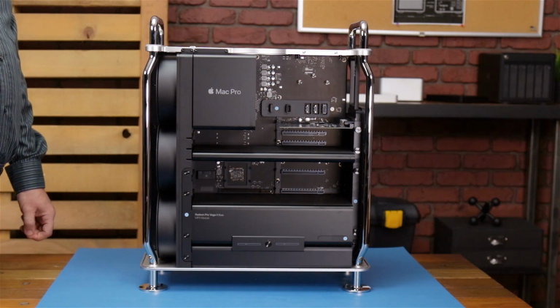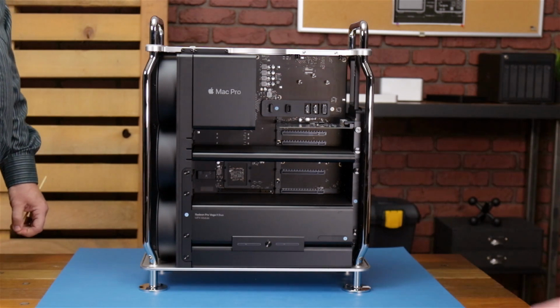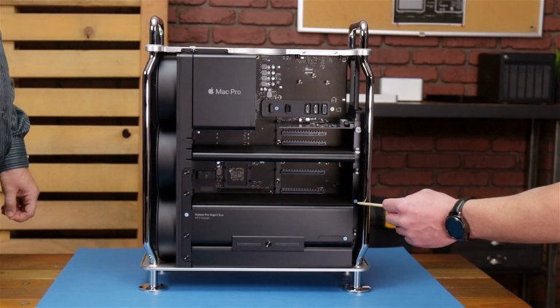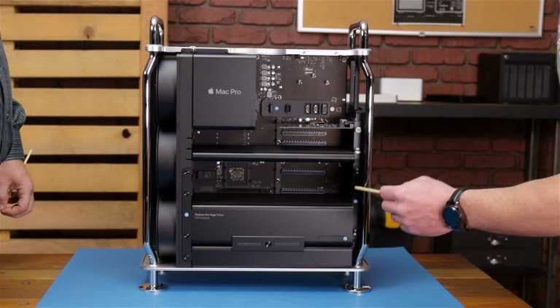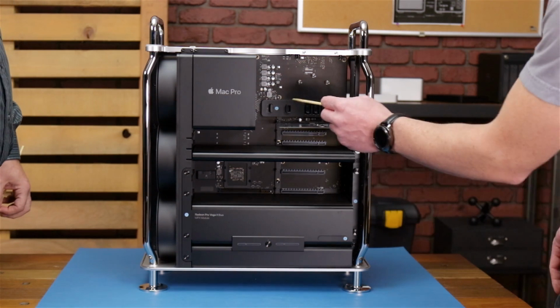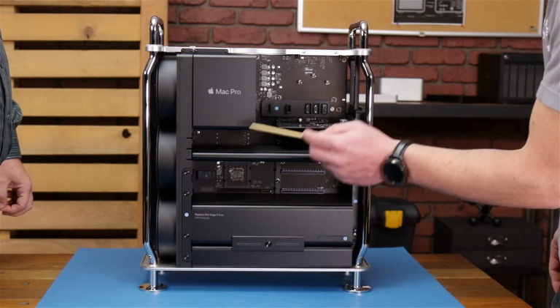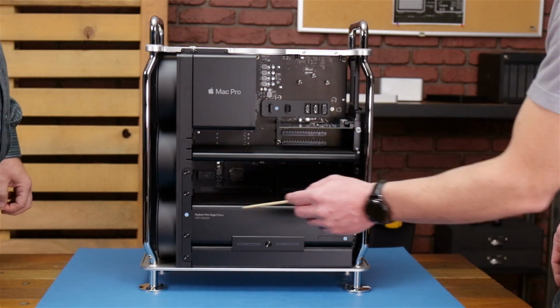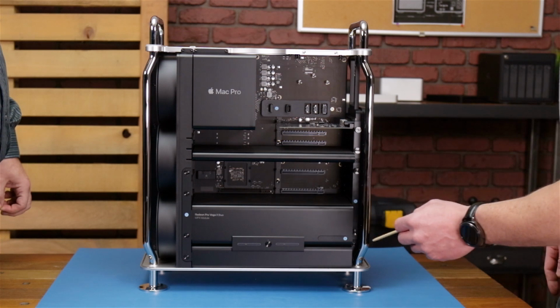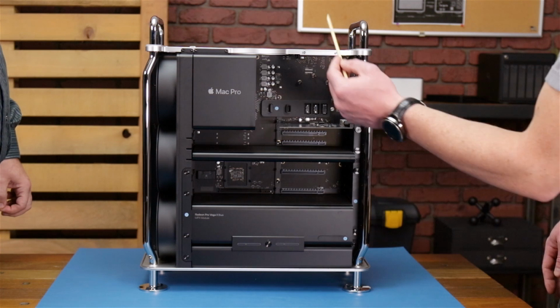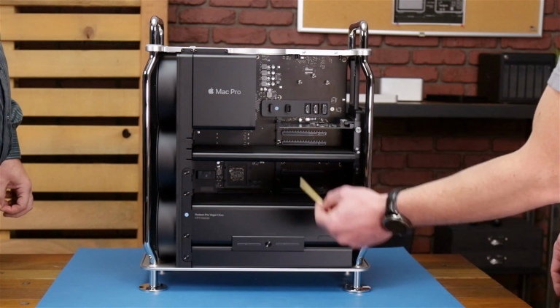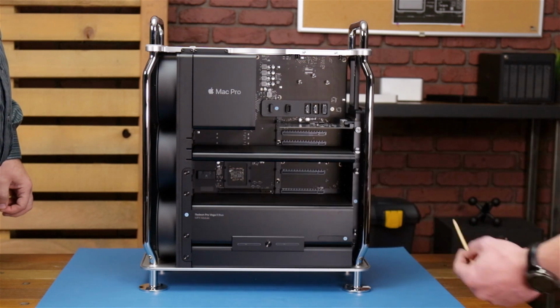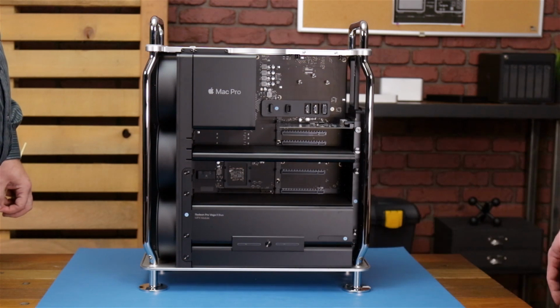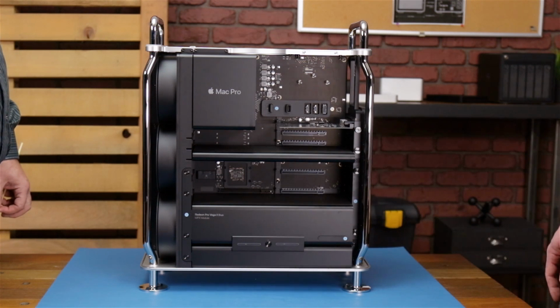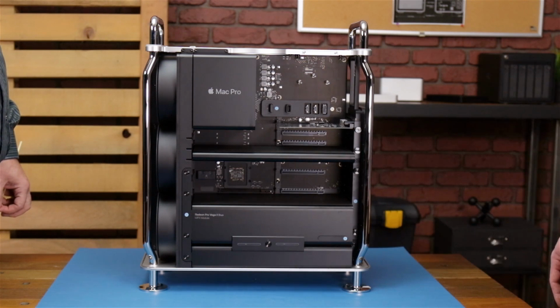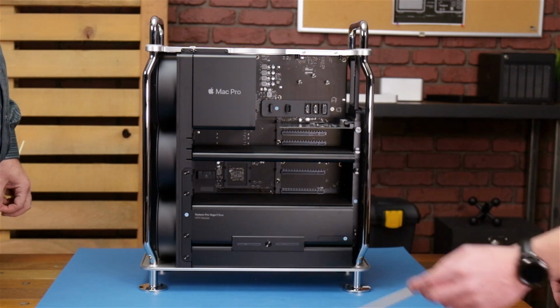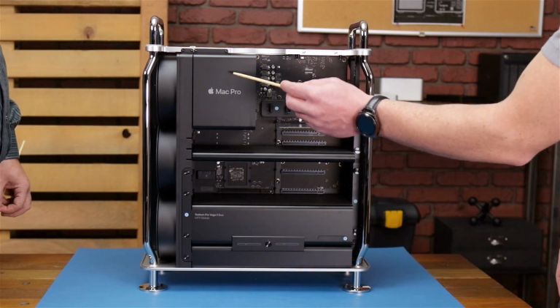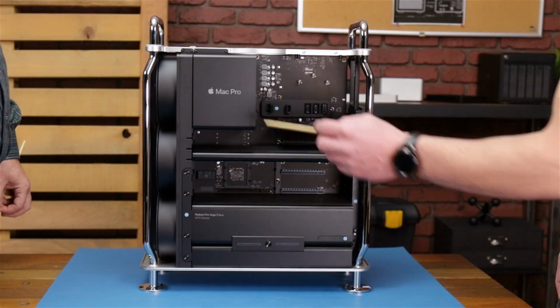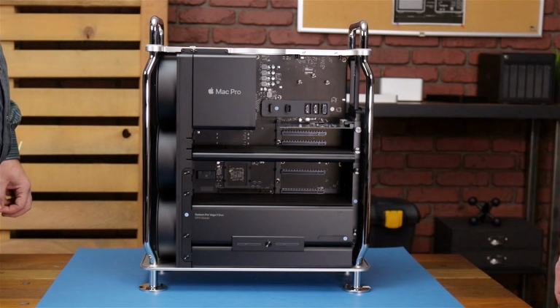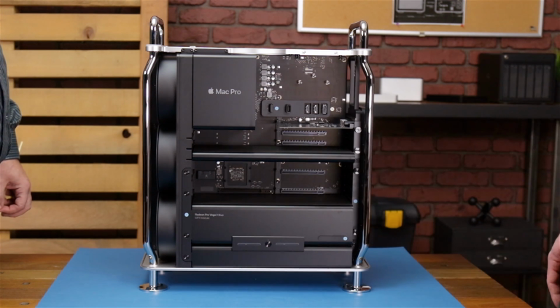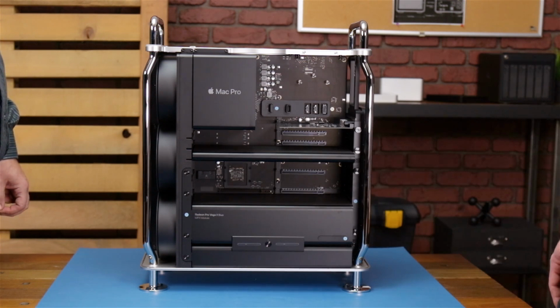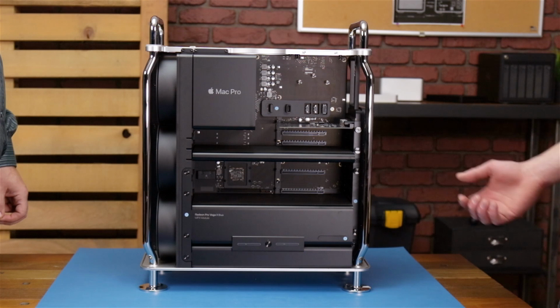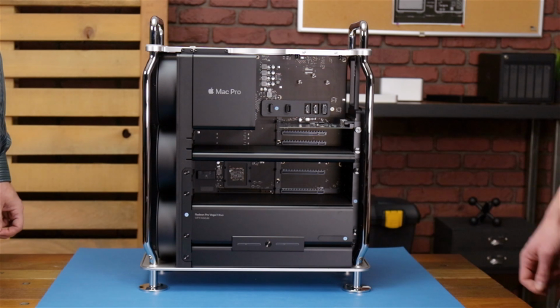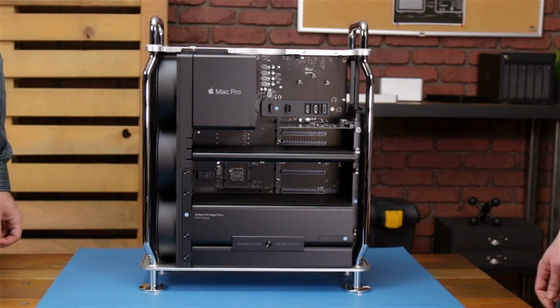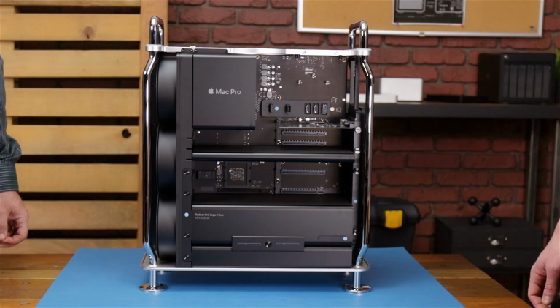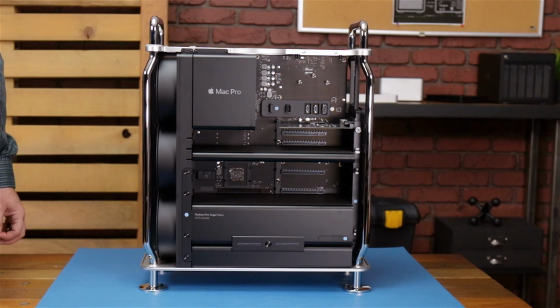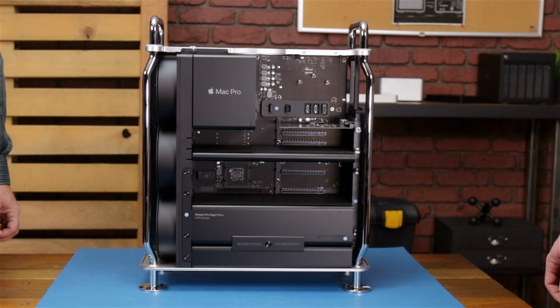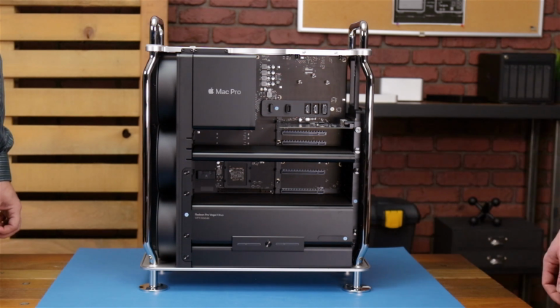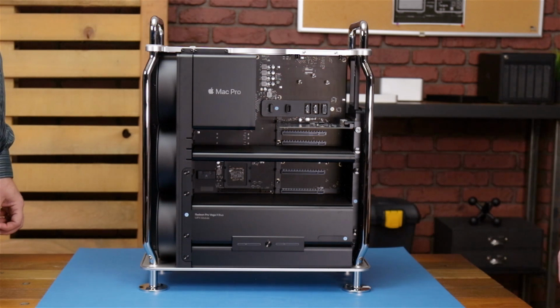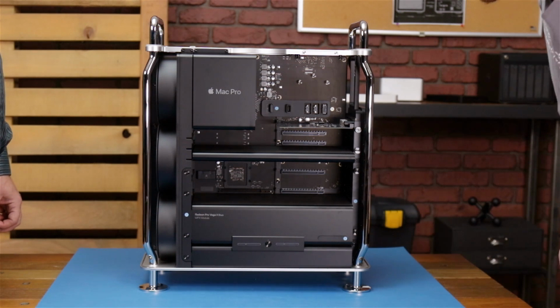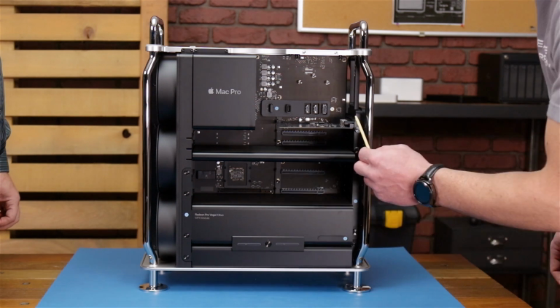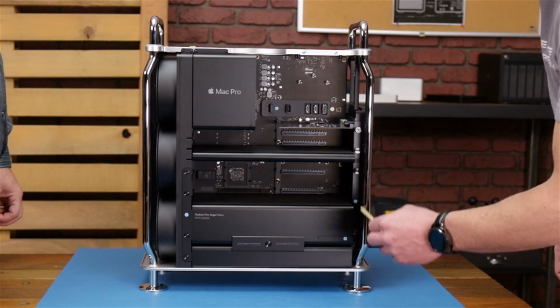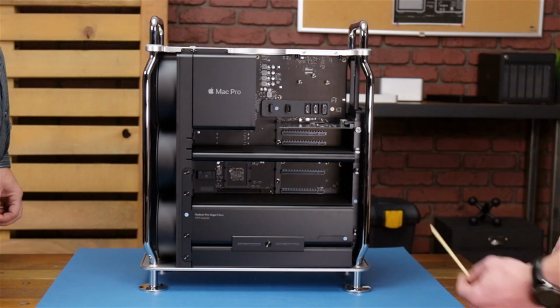Well Tom, first we're gonna follow these nifty little number indicators here so we can get all the PCI cards out. After that we're gonna get to the CPU heatsink and pull that out of the way. But first let's get these screws undone.